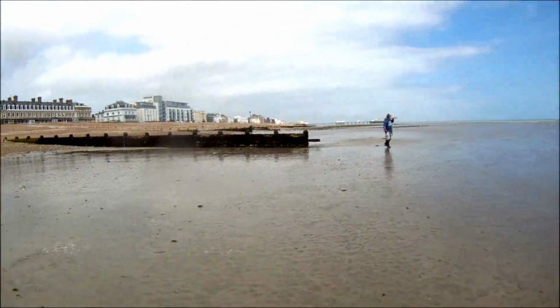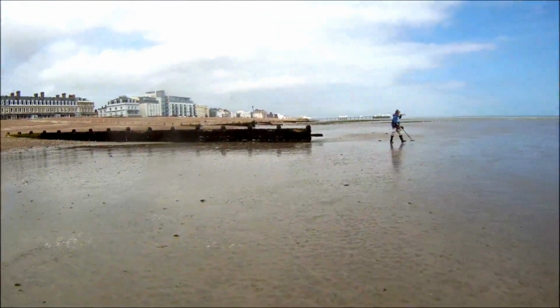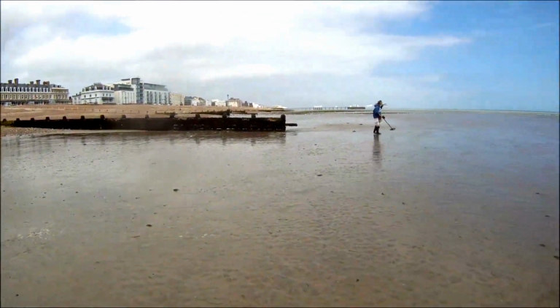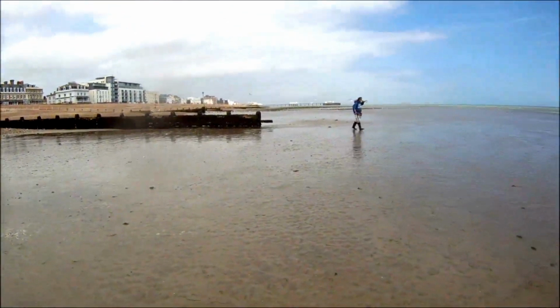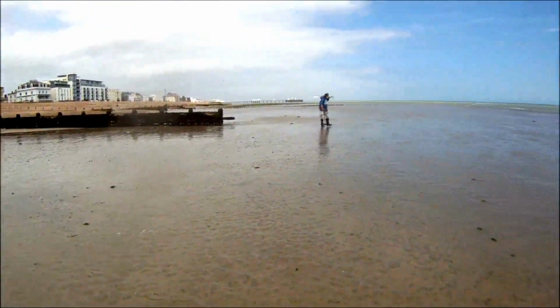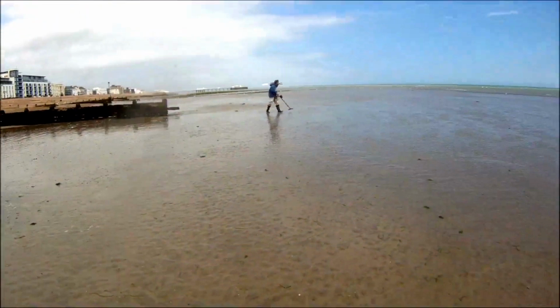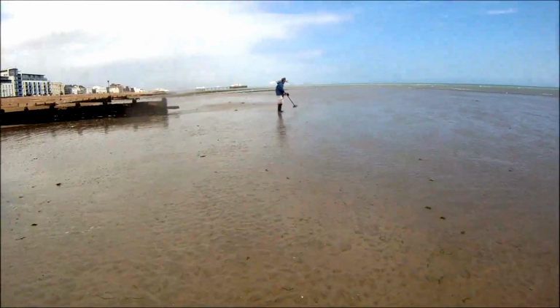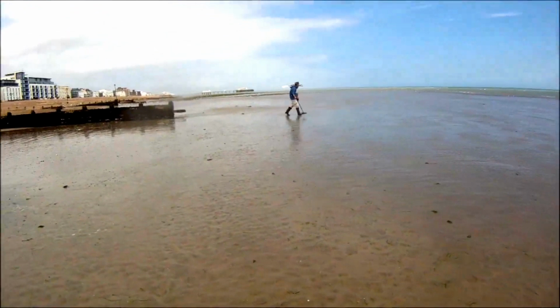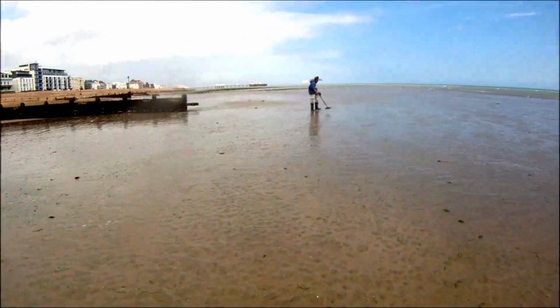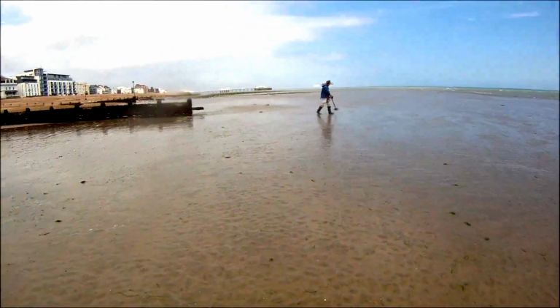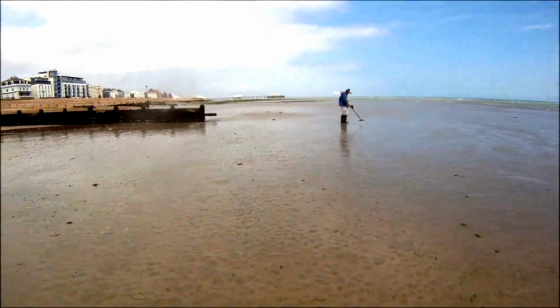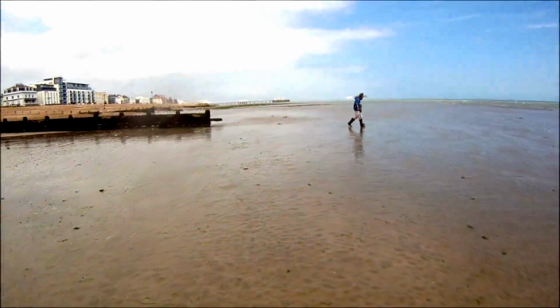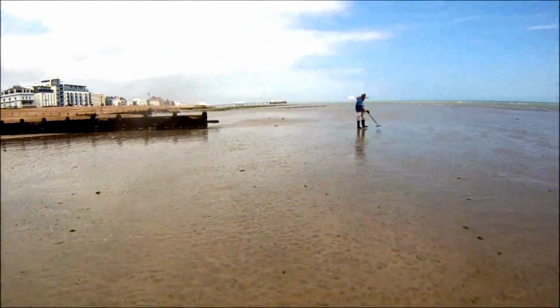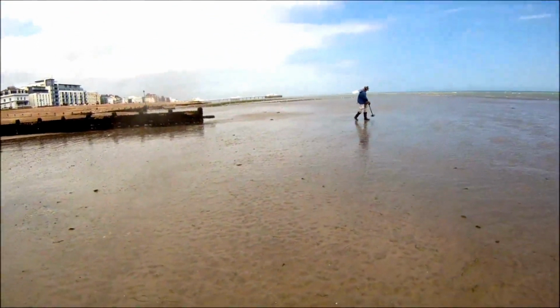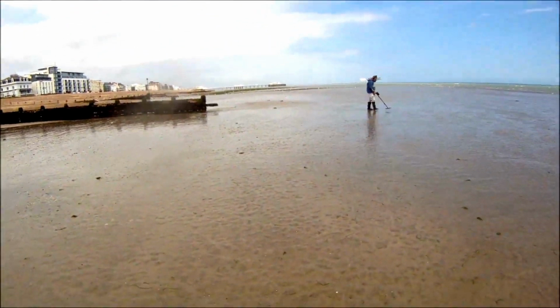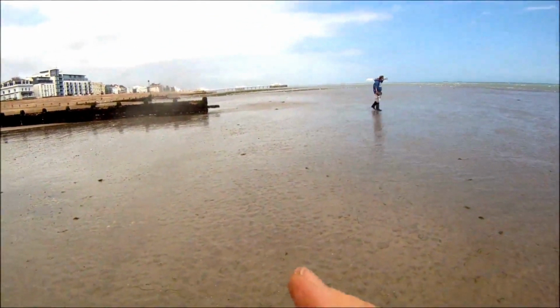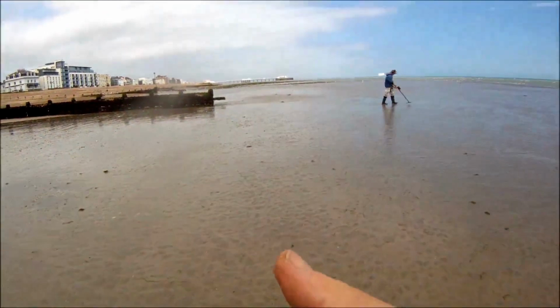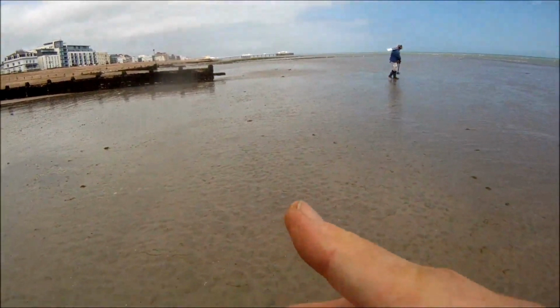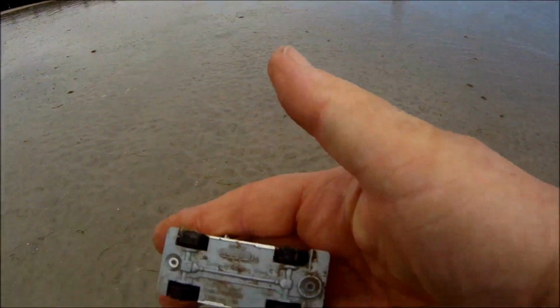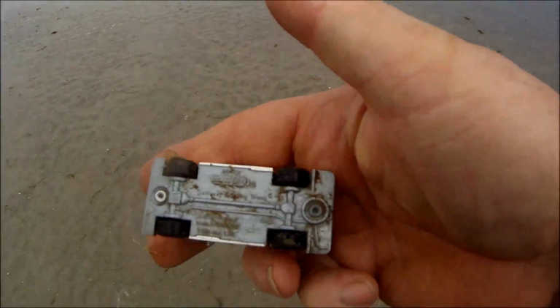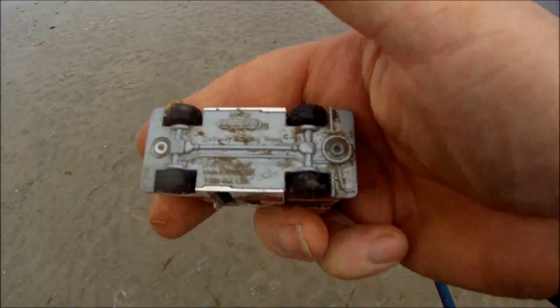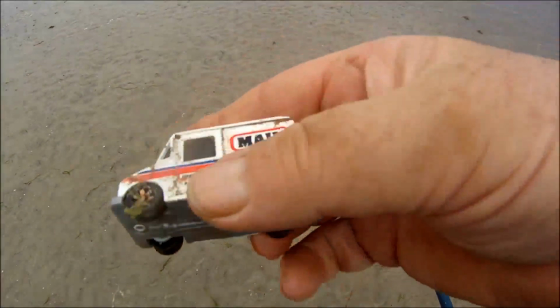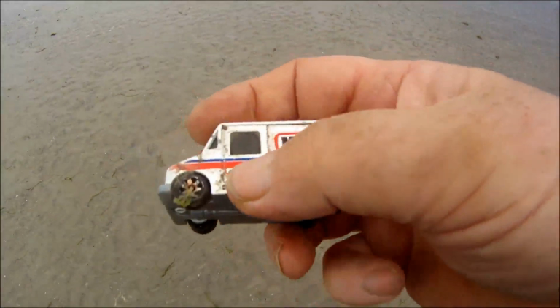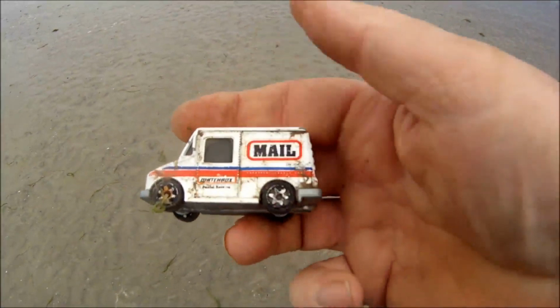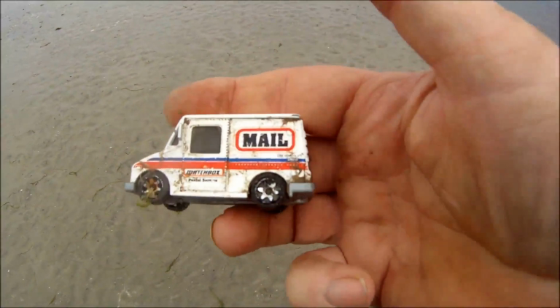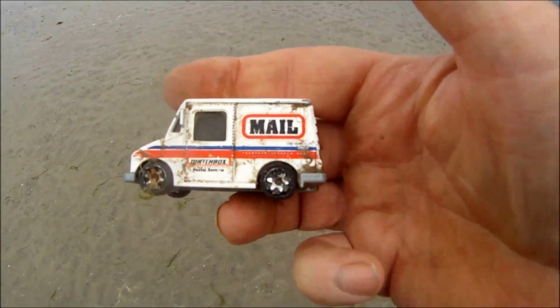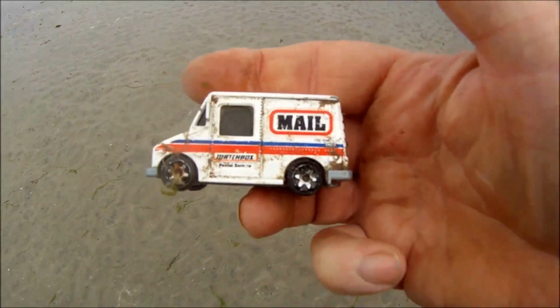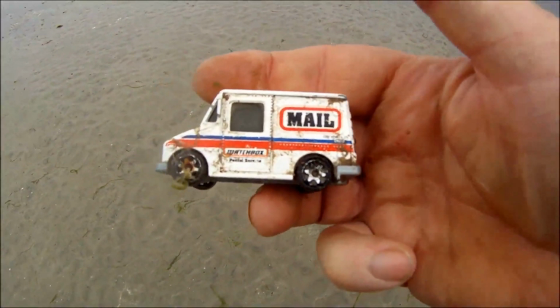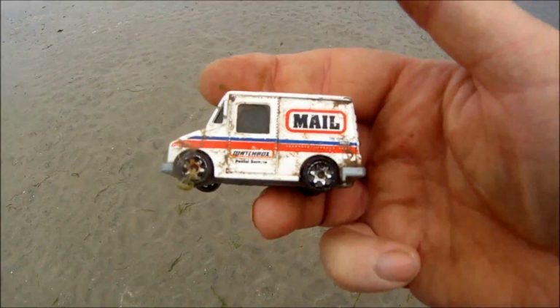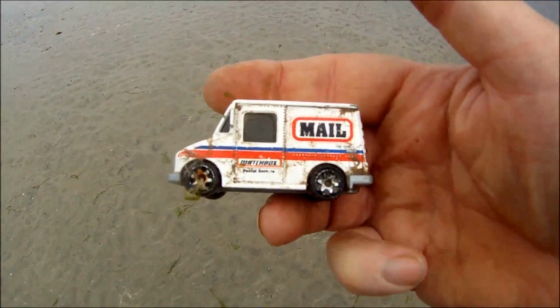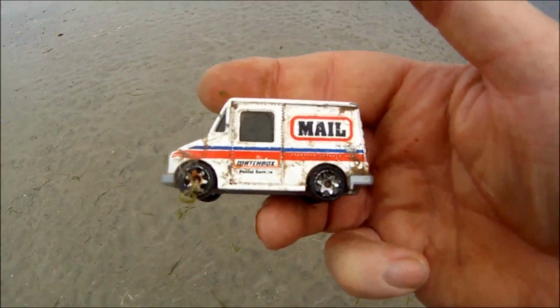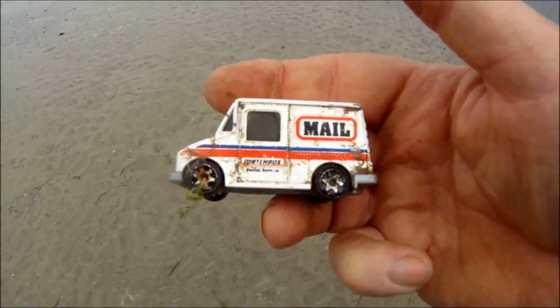I have had one find so far. It's not really exciting but we found a little car, was laying that way up. And it's a mailbag — Matchbox one, postal service.